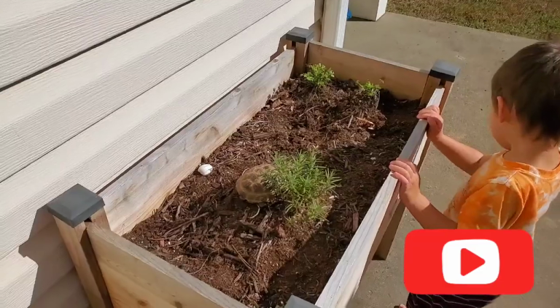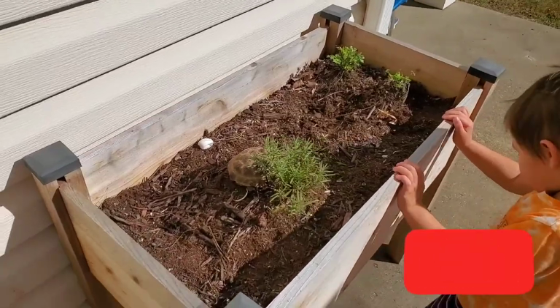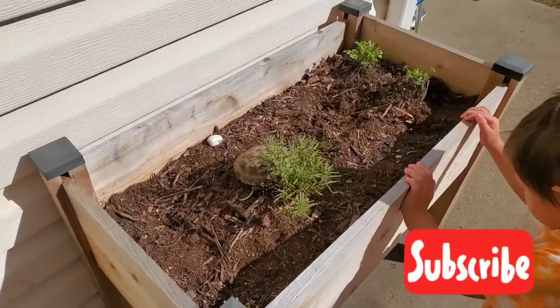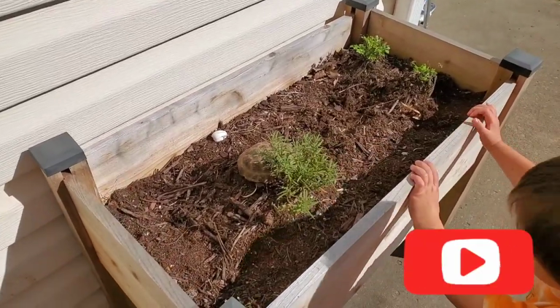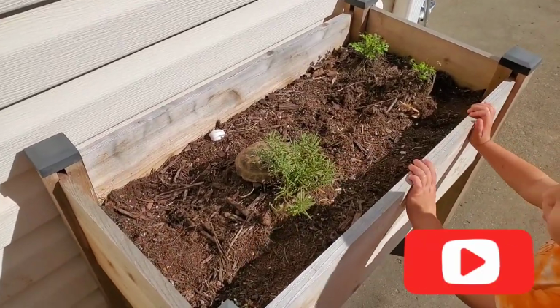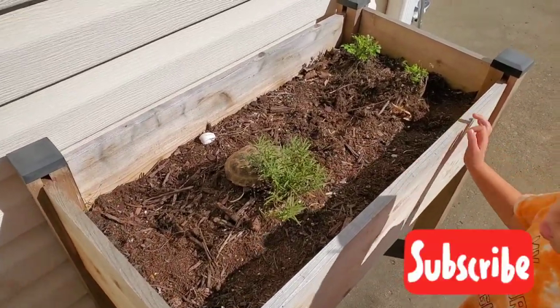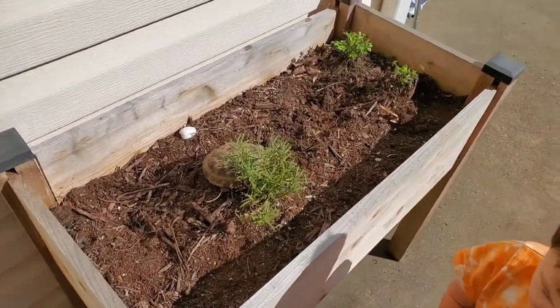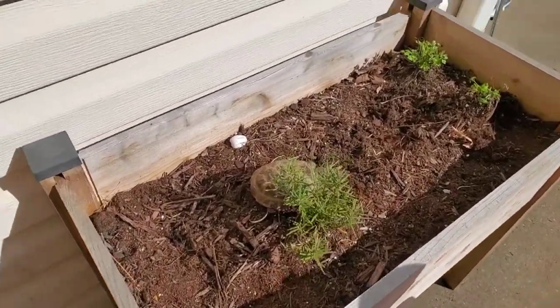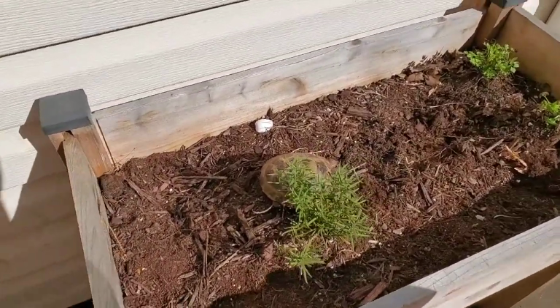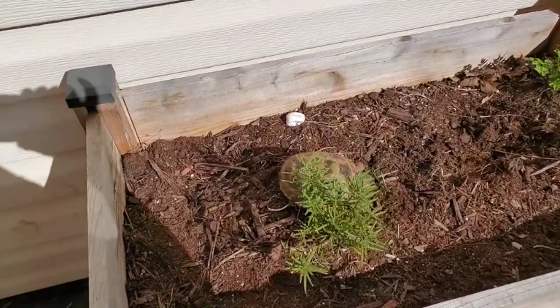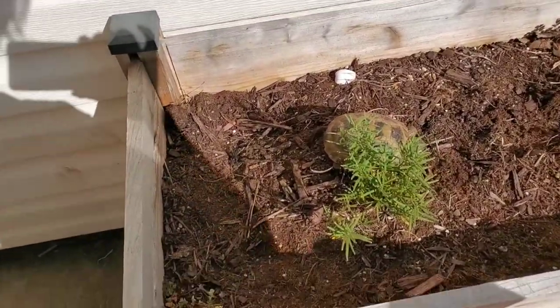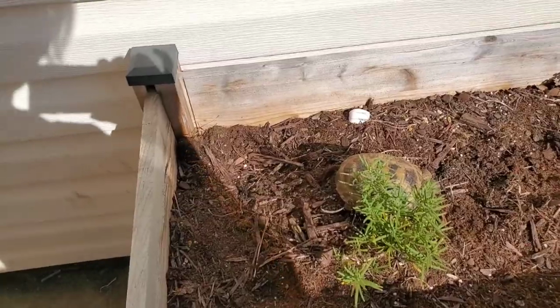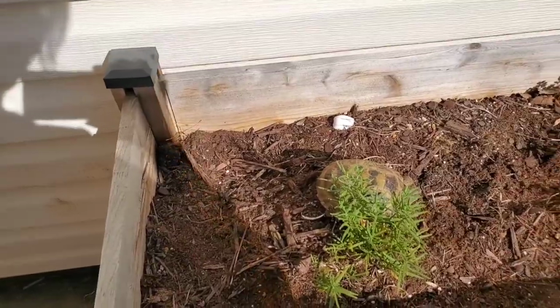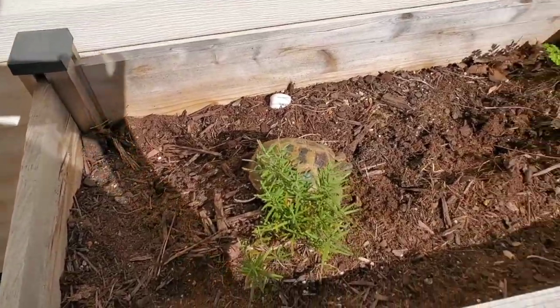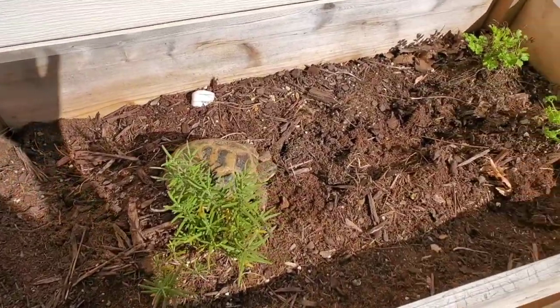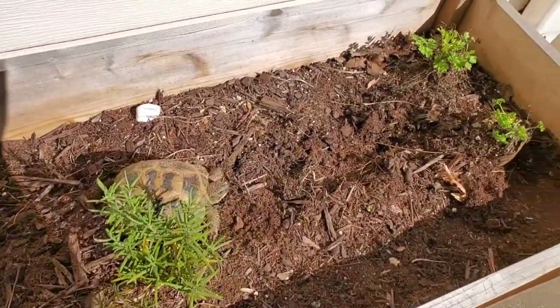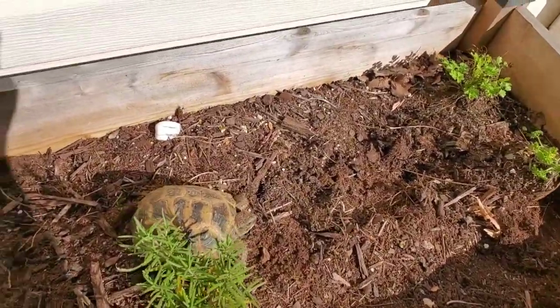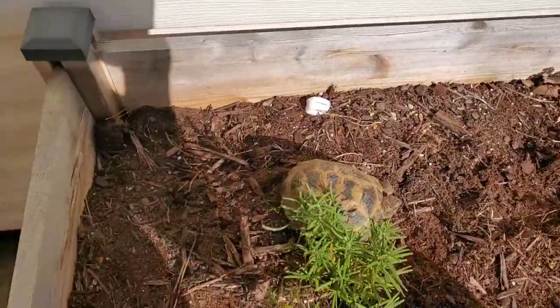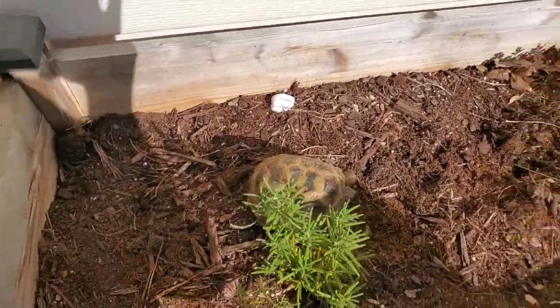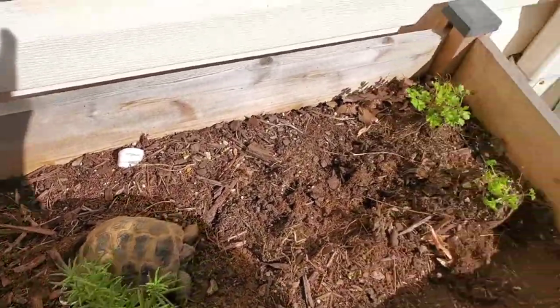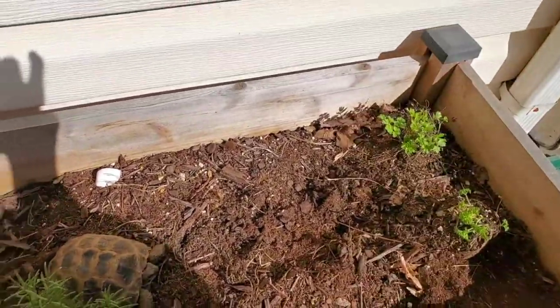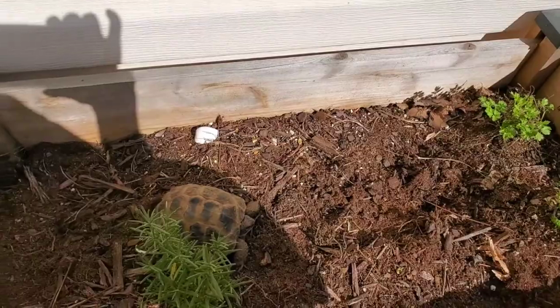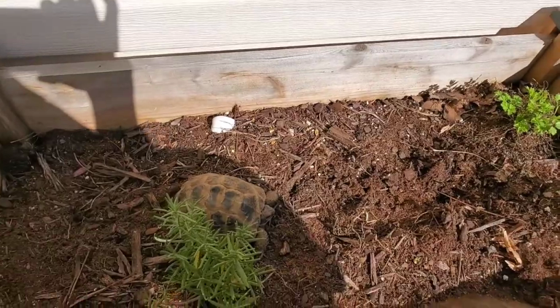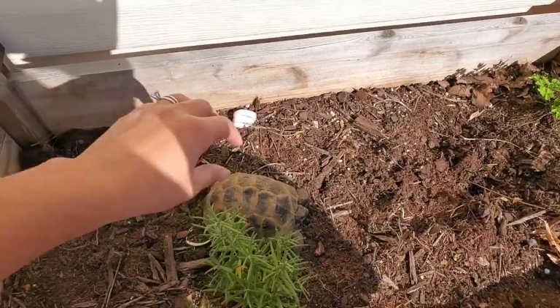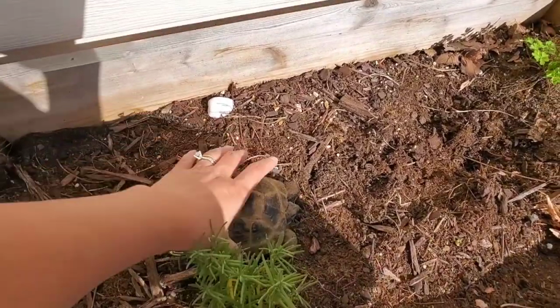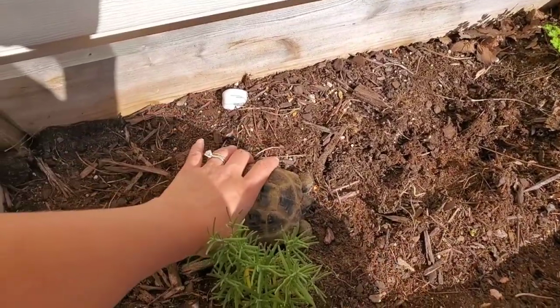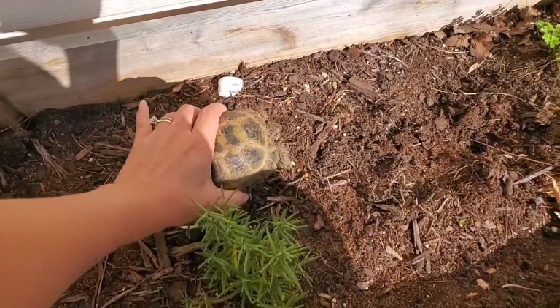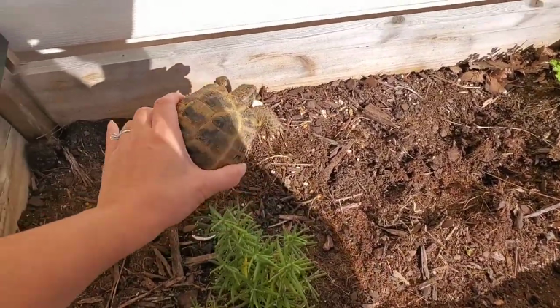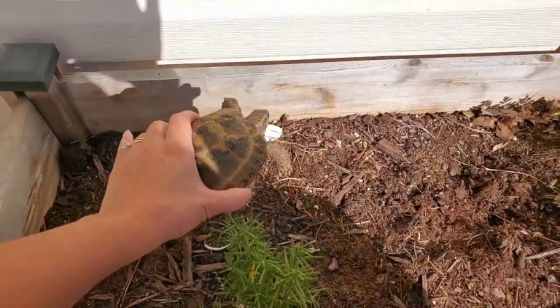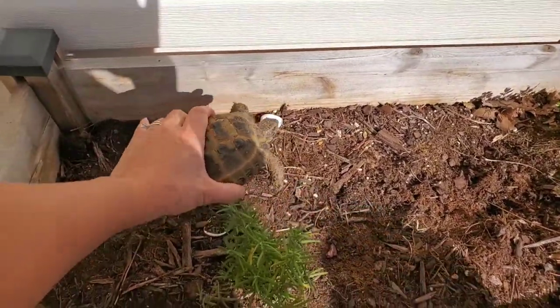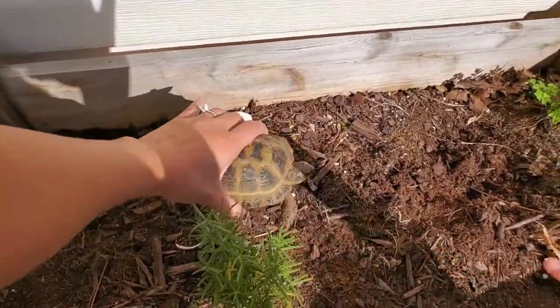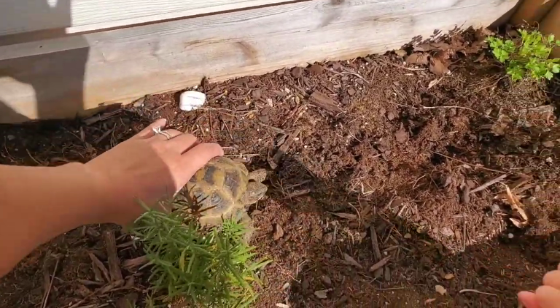Hey everyone, so today I am shipping this female juvenile tortoise. She is one of my last tortoises from this season. She is a juvenile, and here she is.